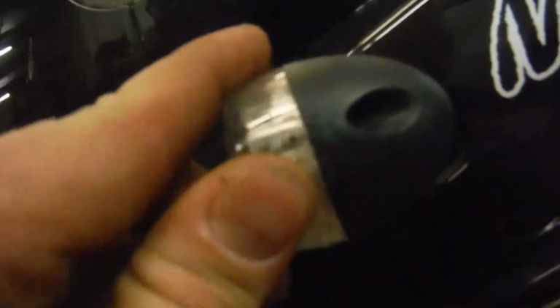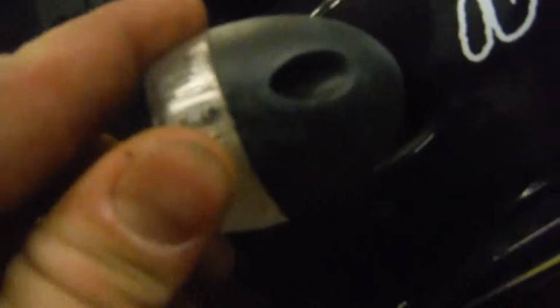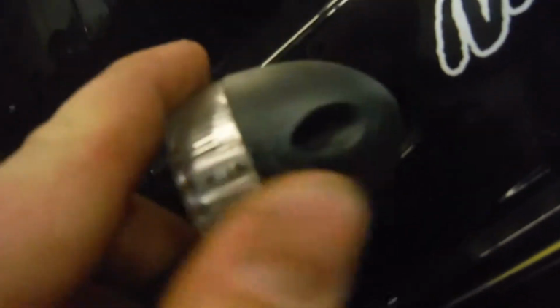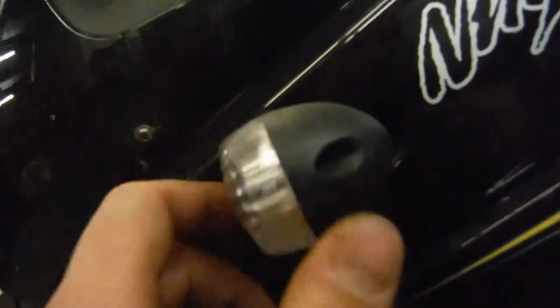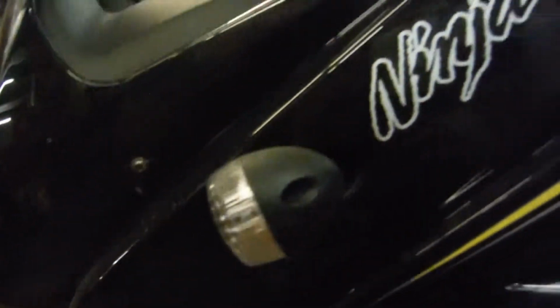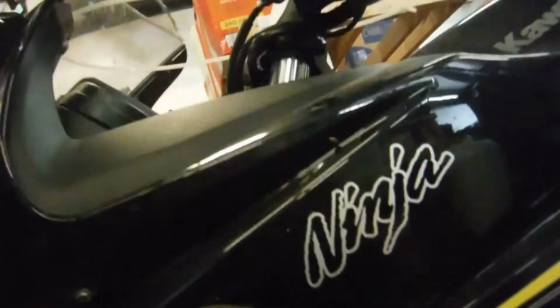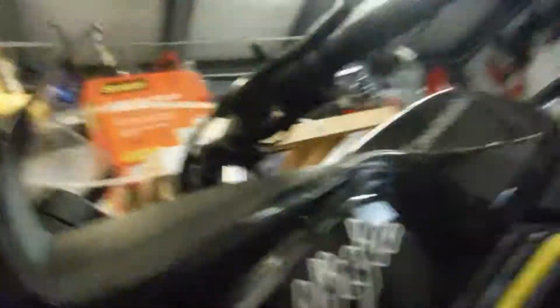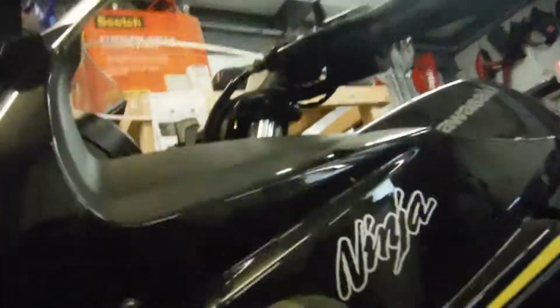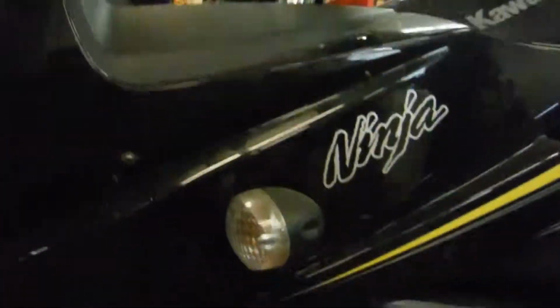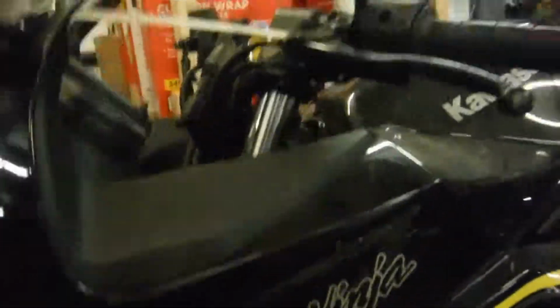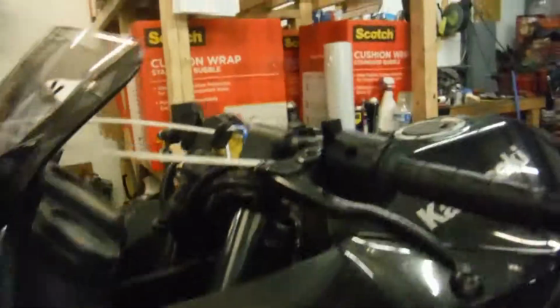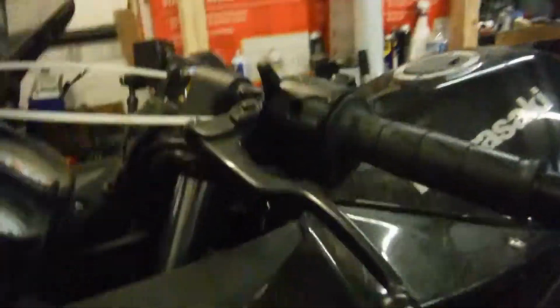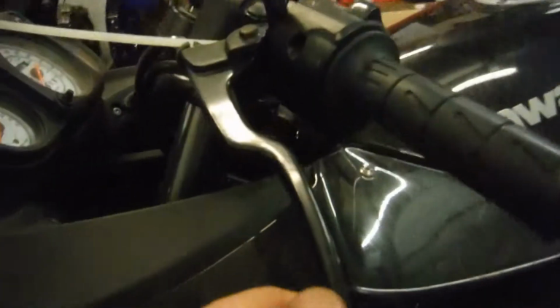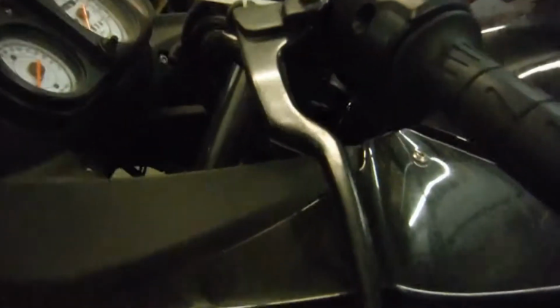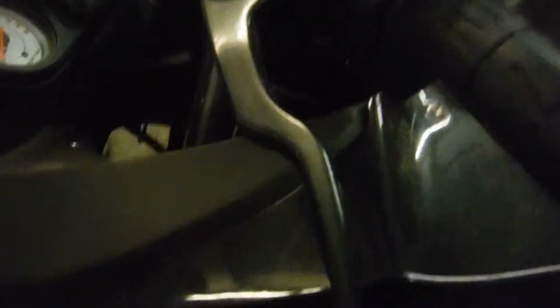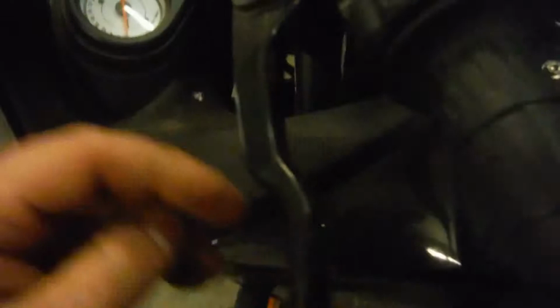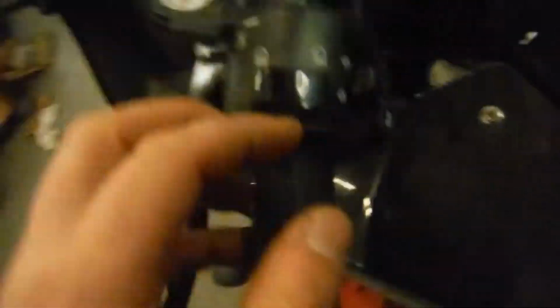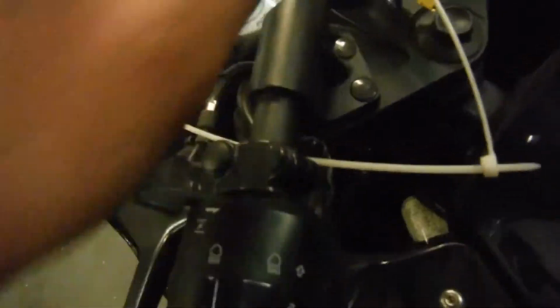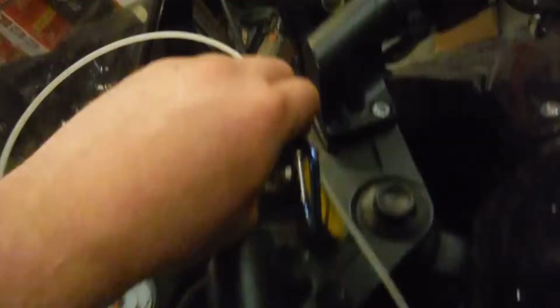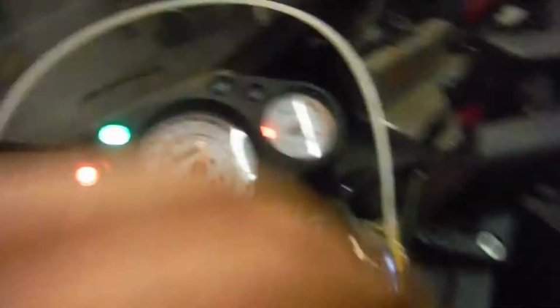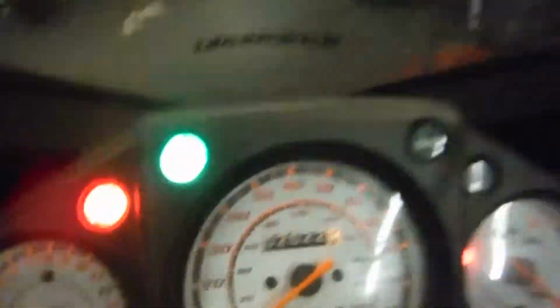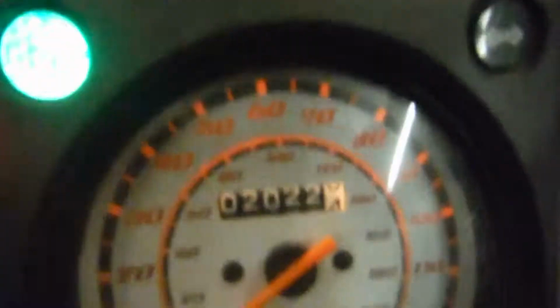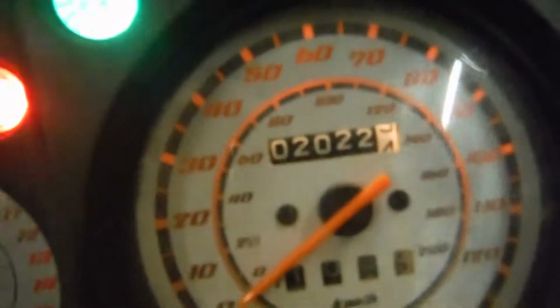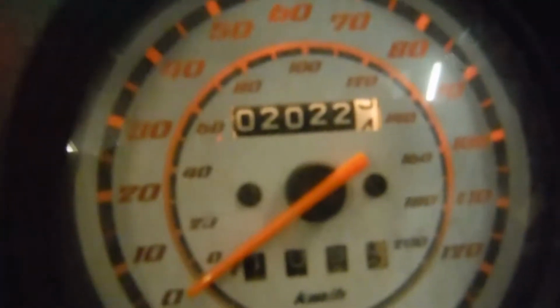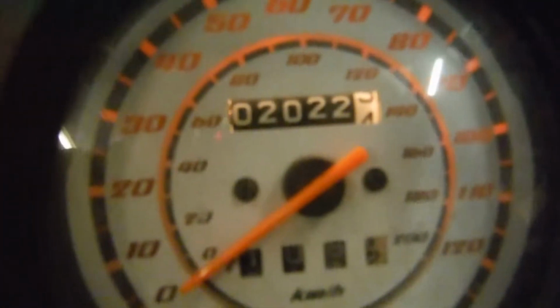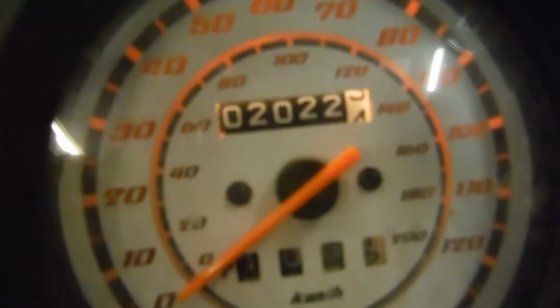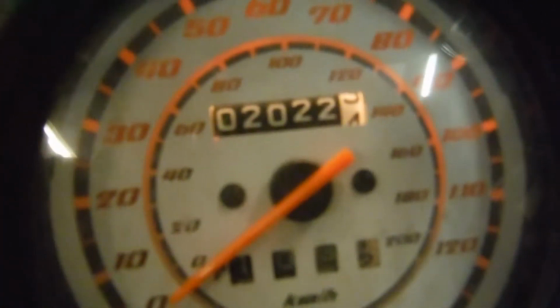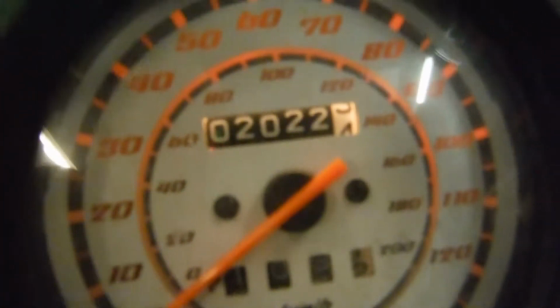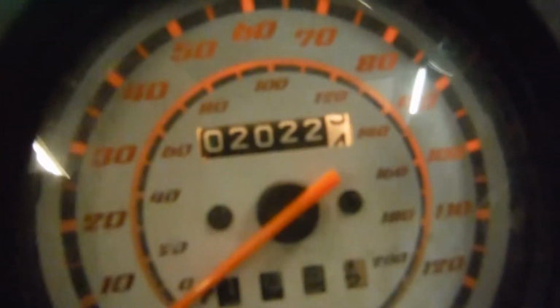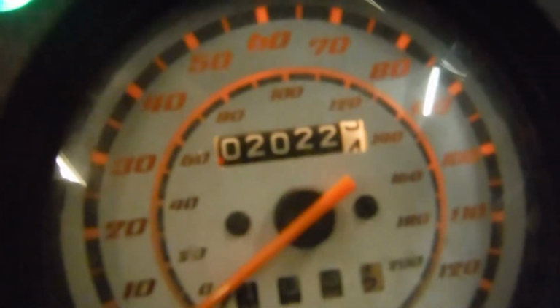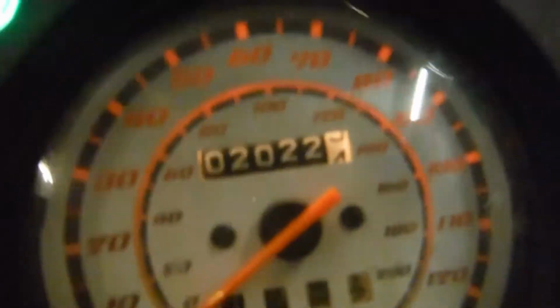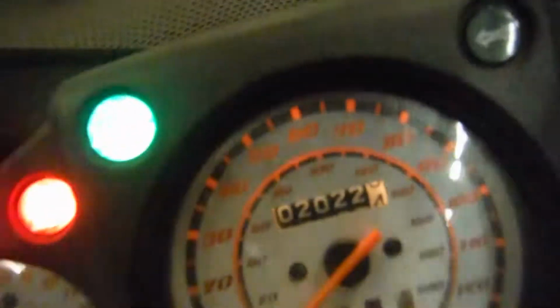This blinker has got a little rash on it, not much, just a little bit. And the clutch lever has got a little bit of rash. Coming over here on the bike — this bike has 2,022 miles on it. Brand new.